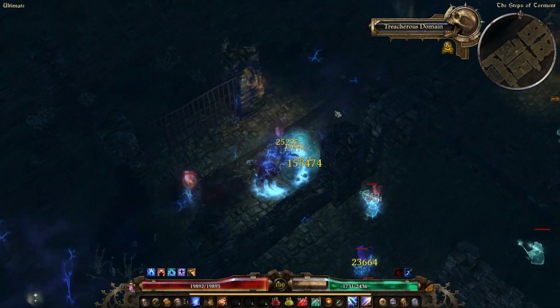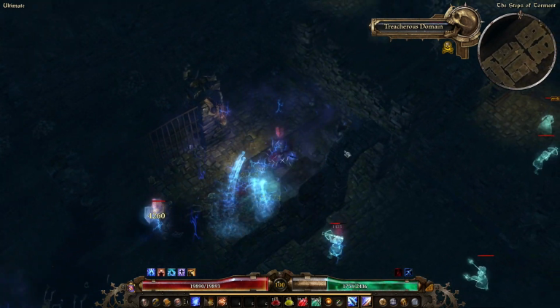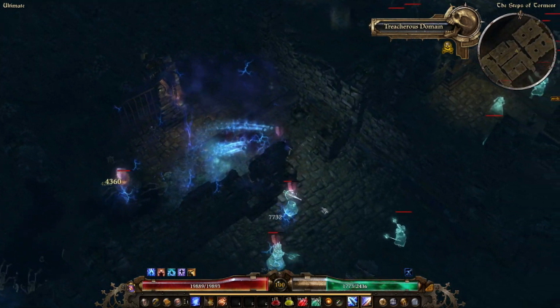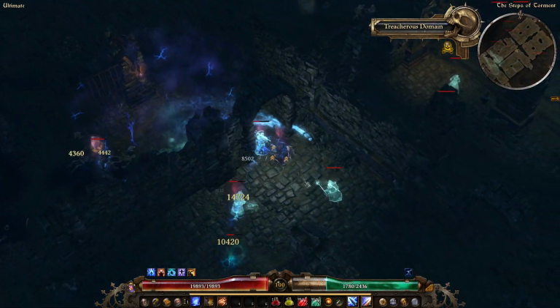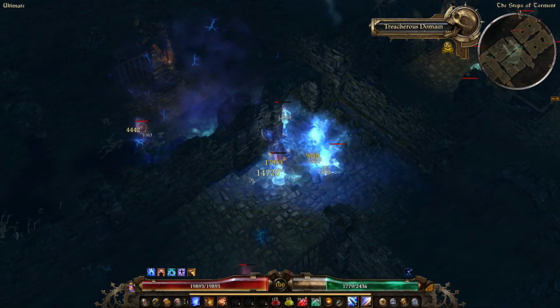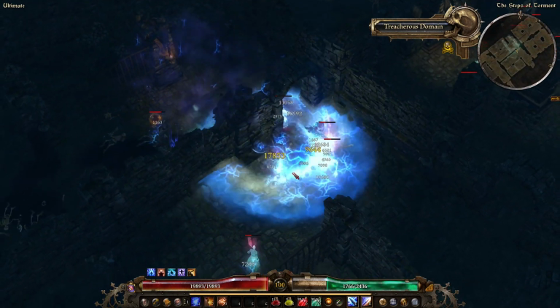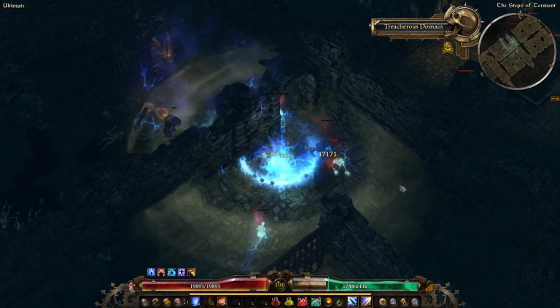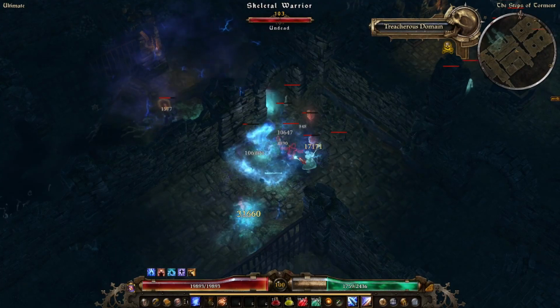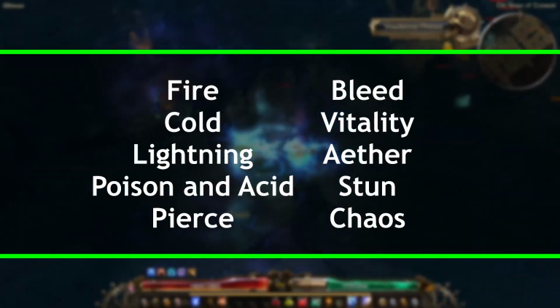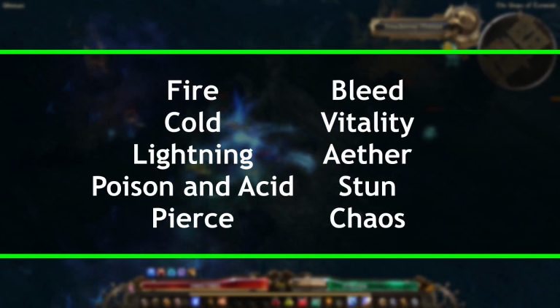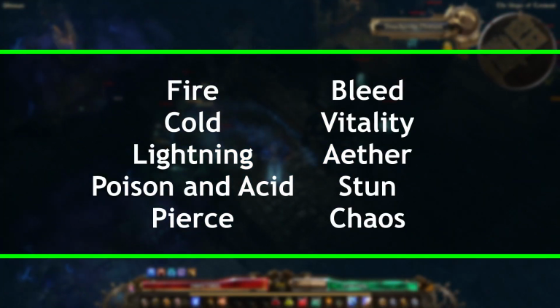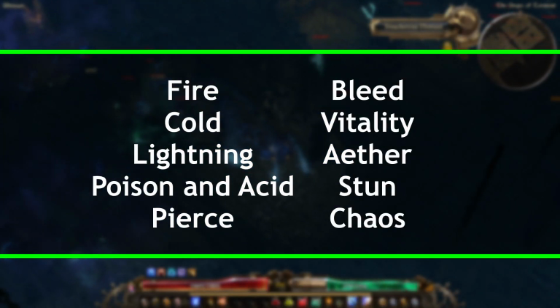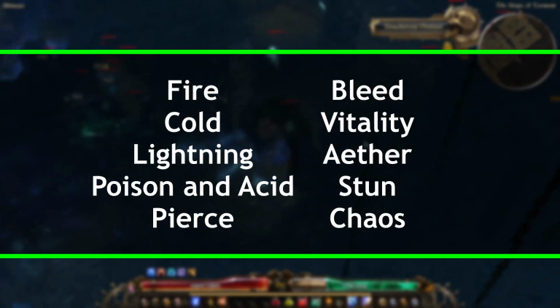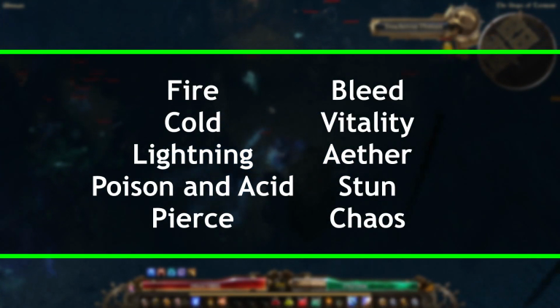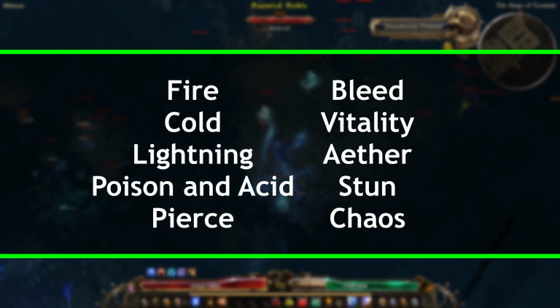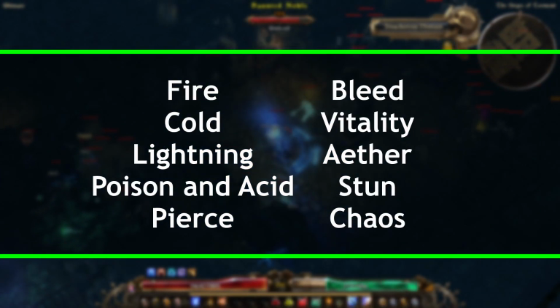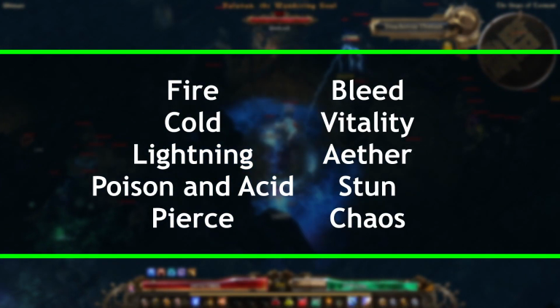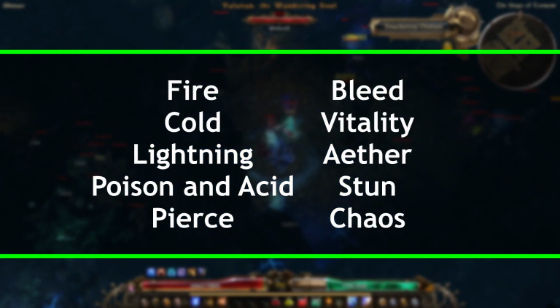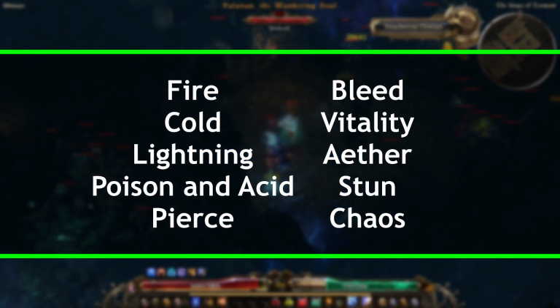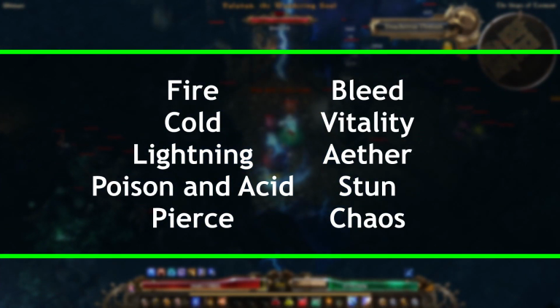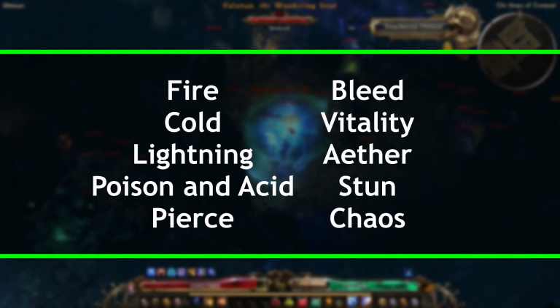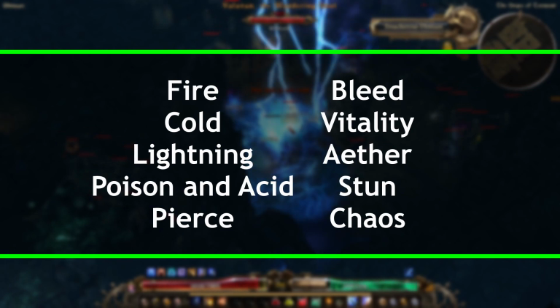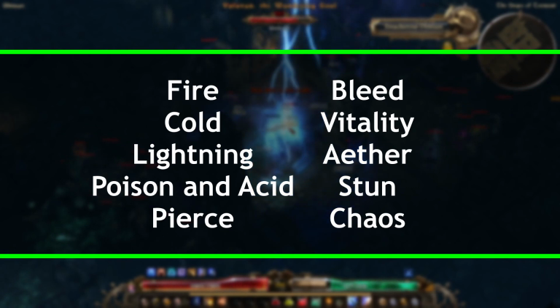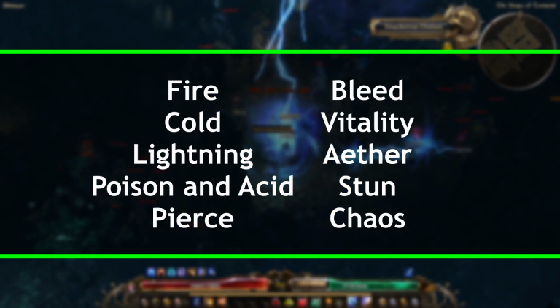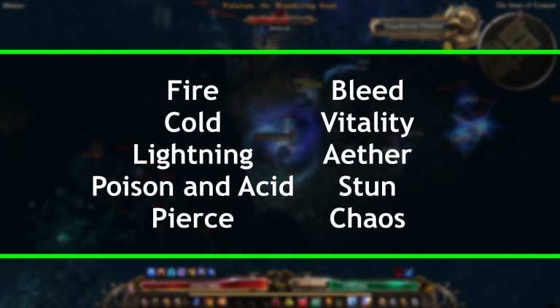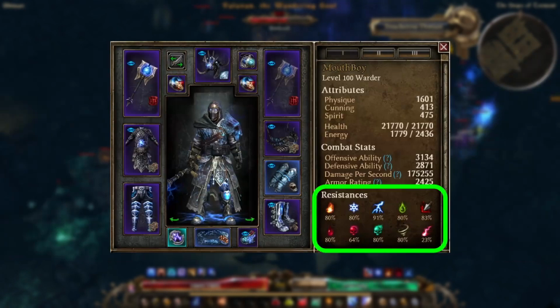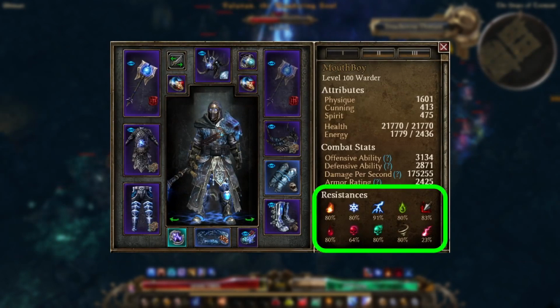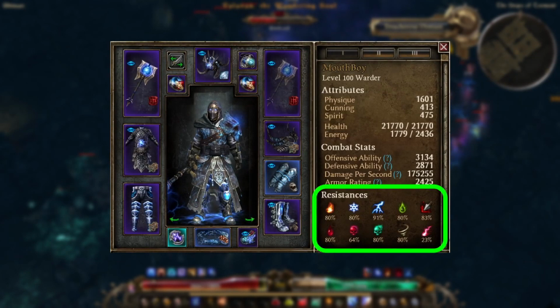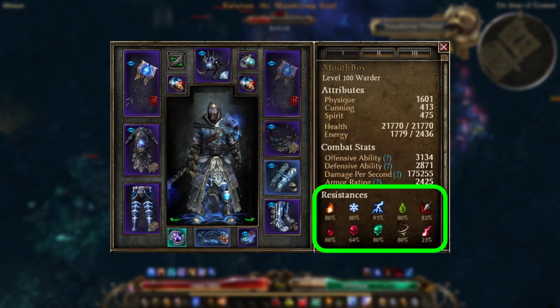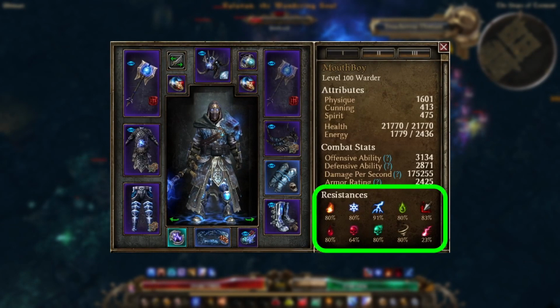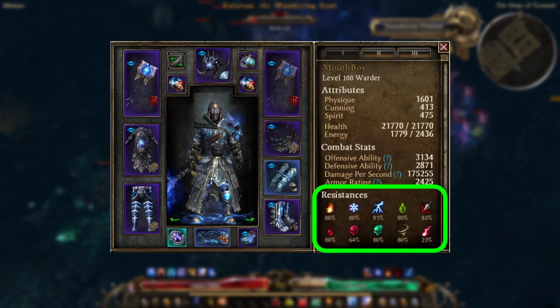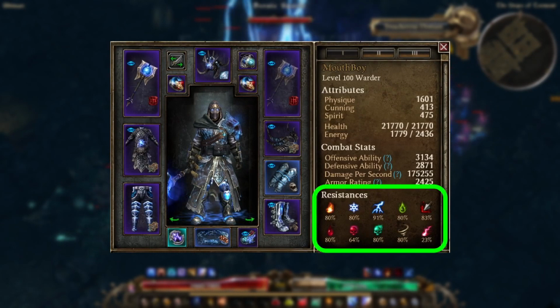The core resistances in the game are as follows: Fire, Cold, Lightning, Poison and Acid, Pierce, Bleed, Vitality, Aether, Stun, and Chaos. These resistances can be found on the first tab of your character screen.